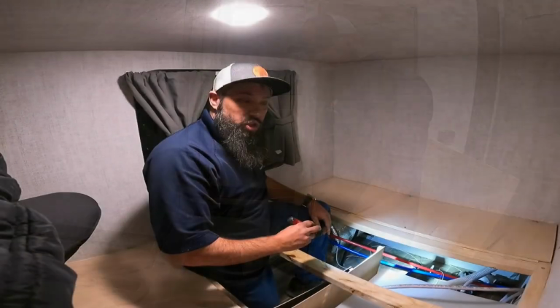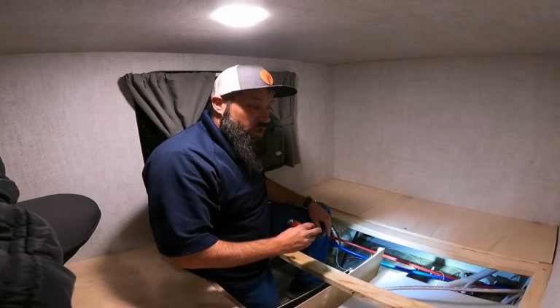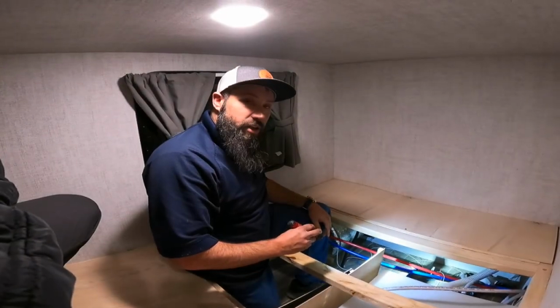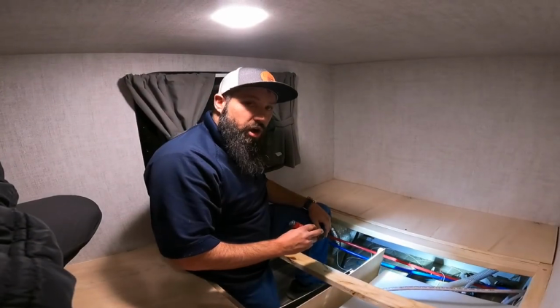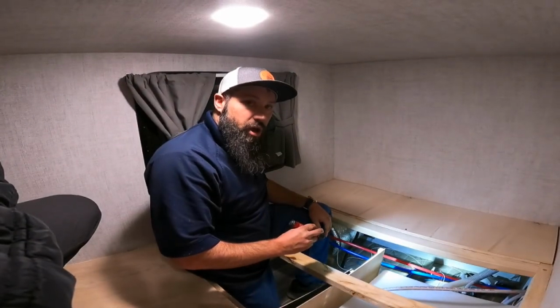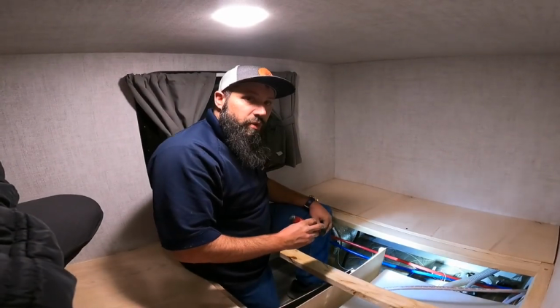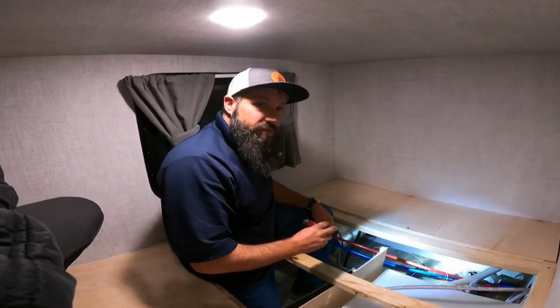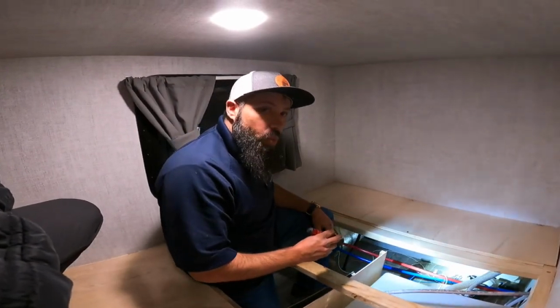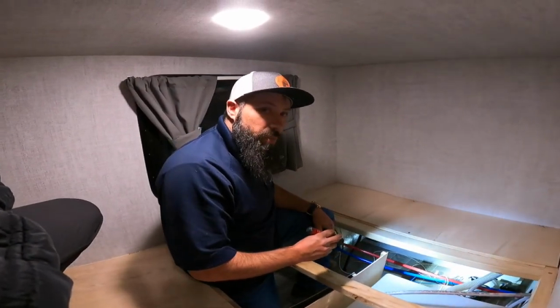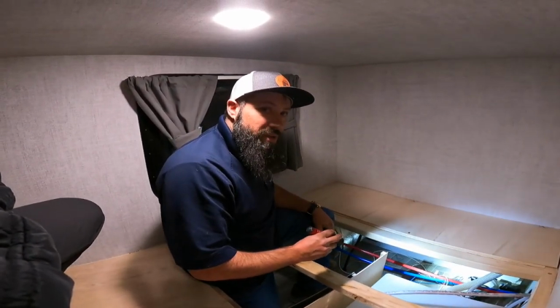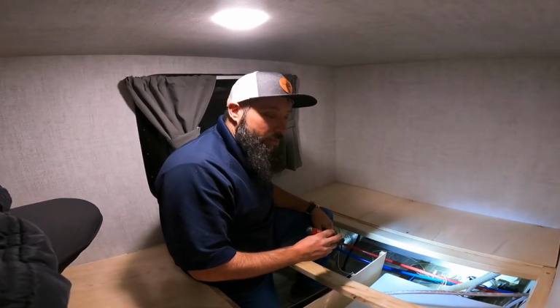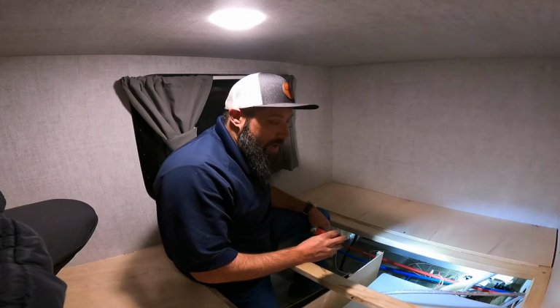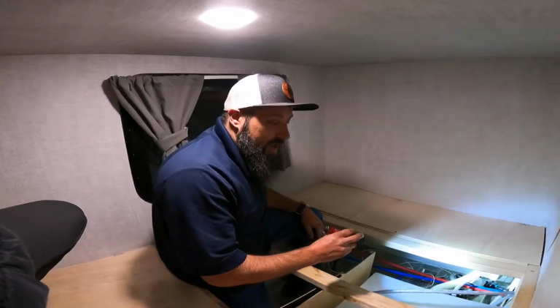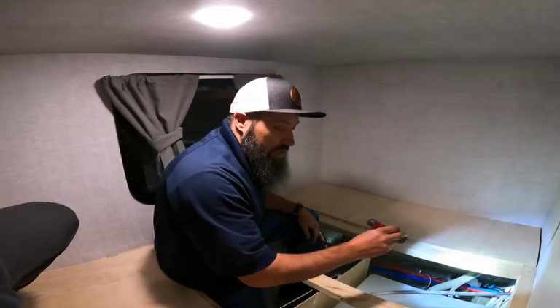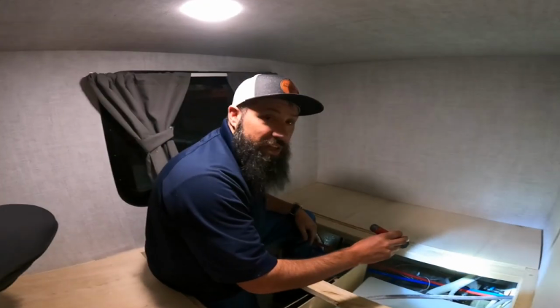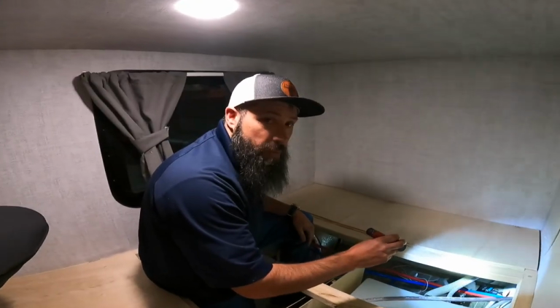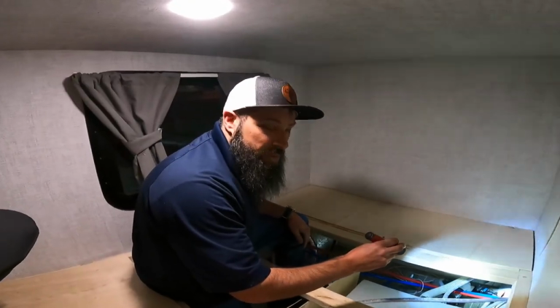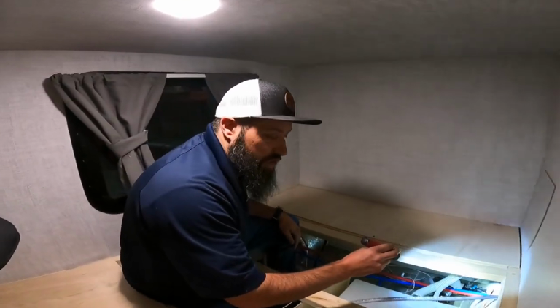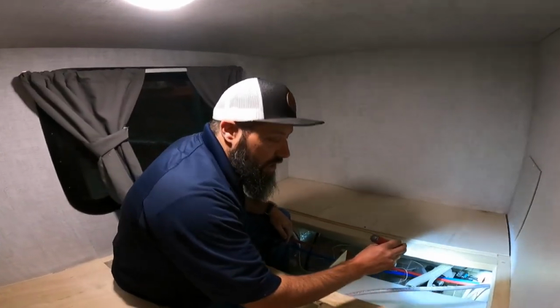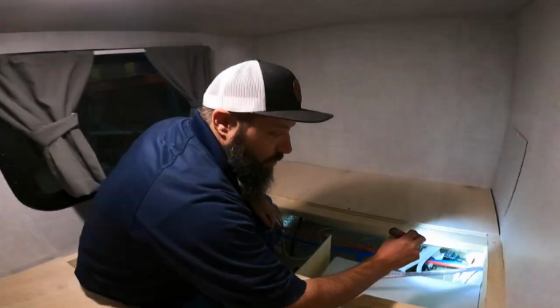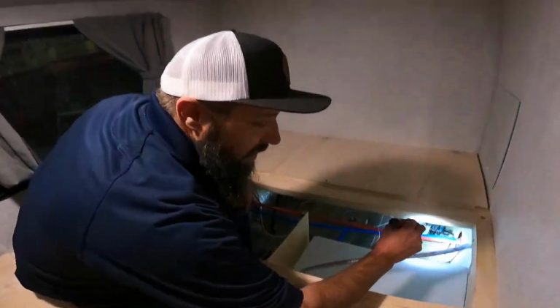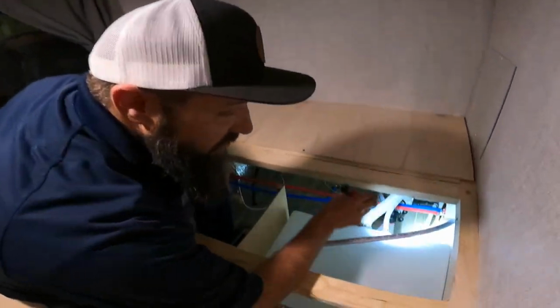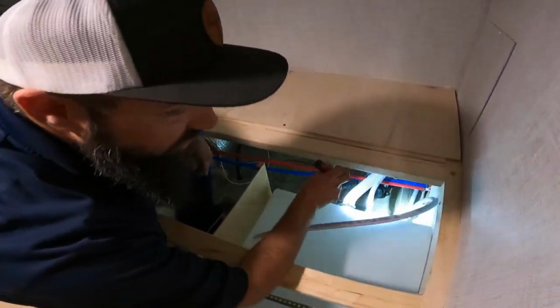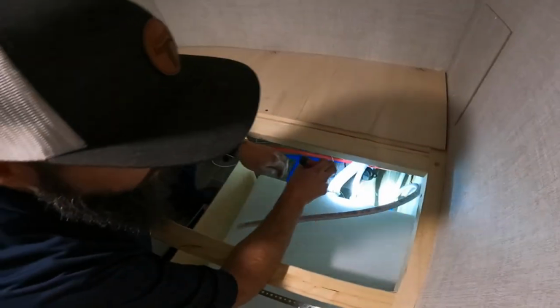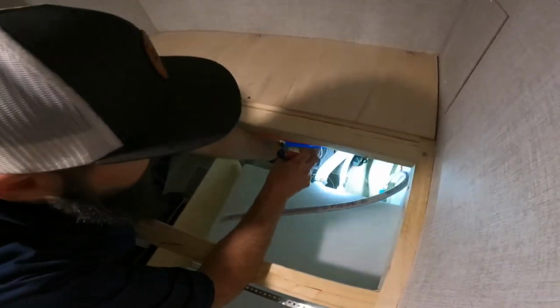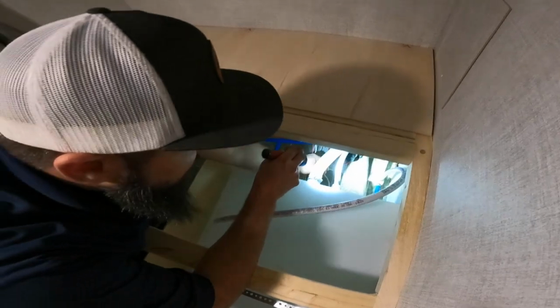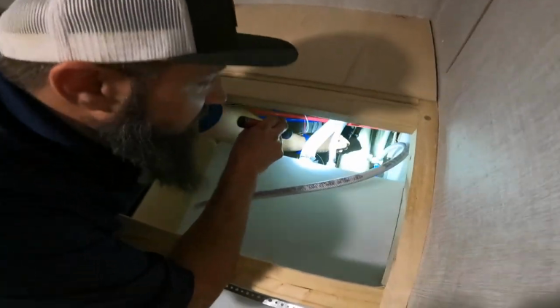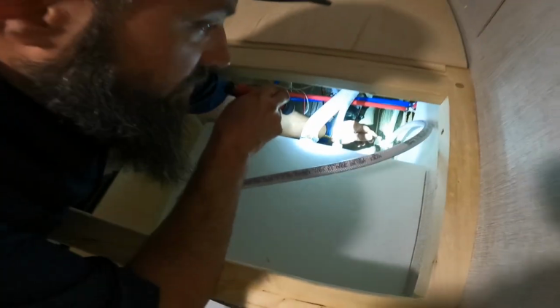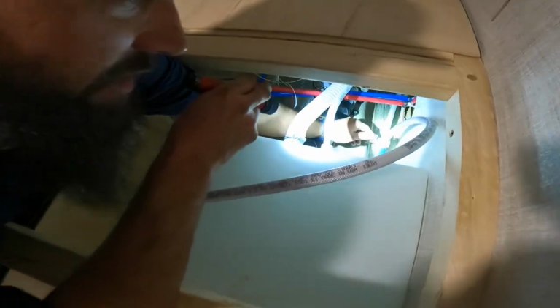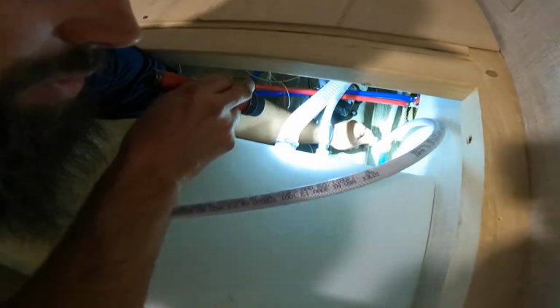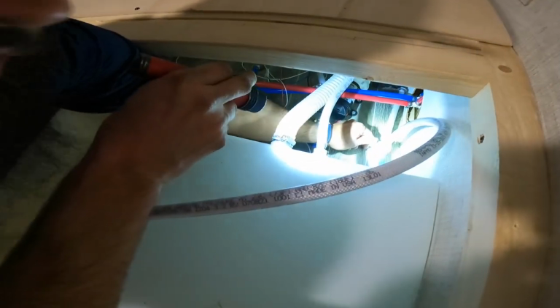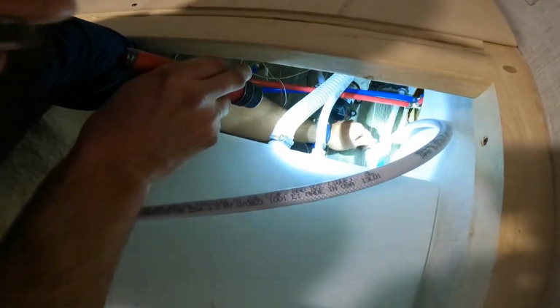Once we've located the water pump, we would like to find the water pump tank bypass valve and turn it in the opposite position of the winterized position. This is that valve in this particular unit.